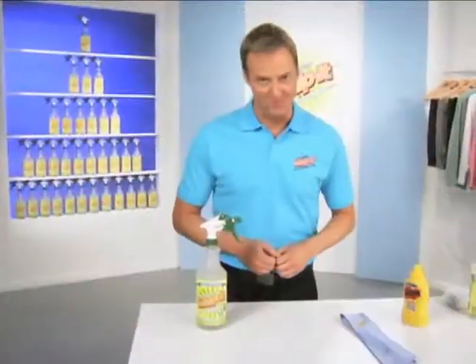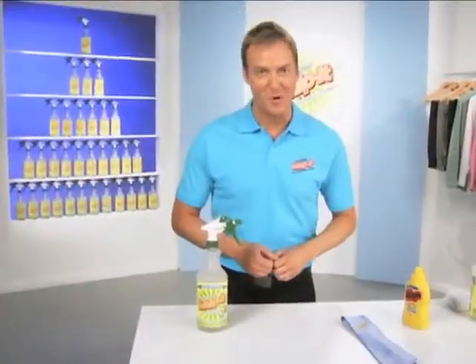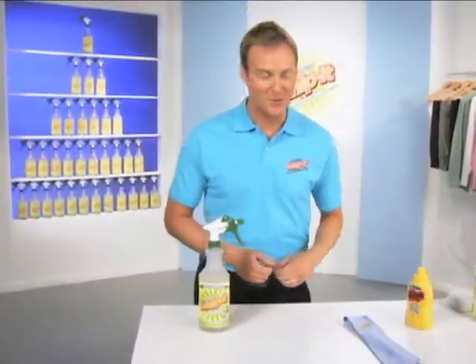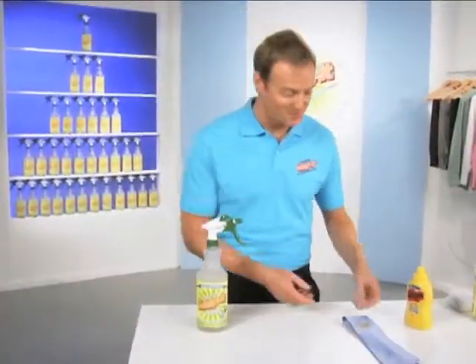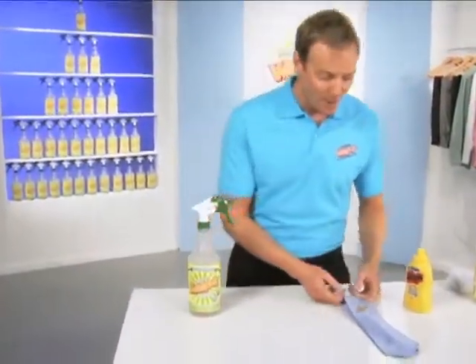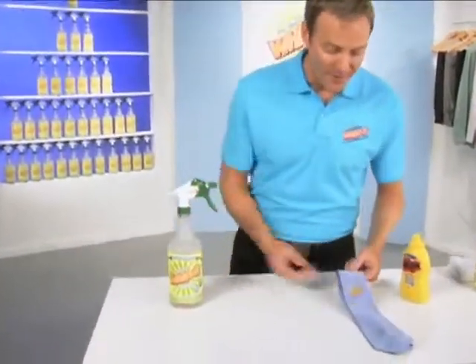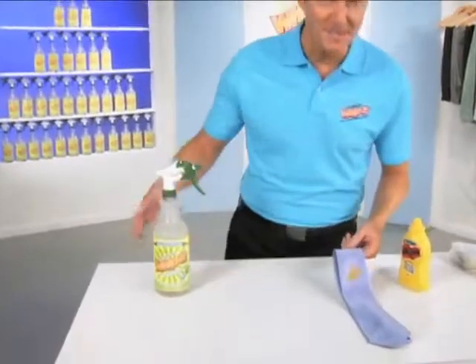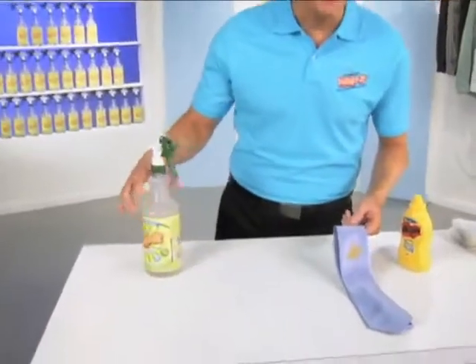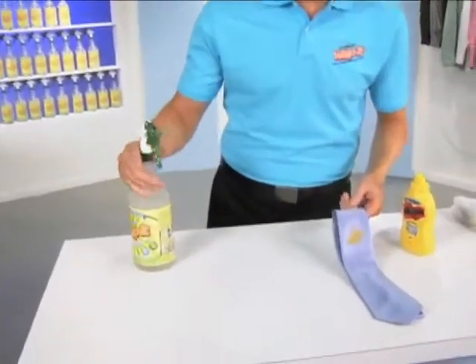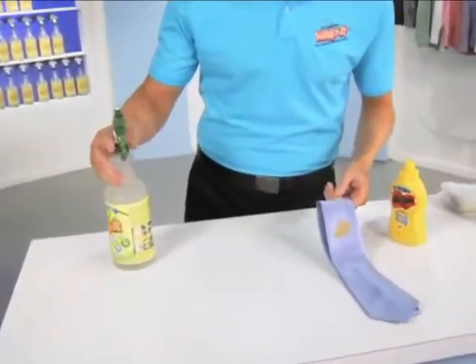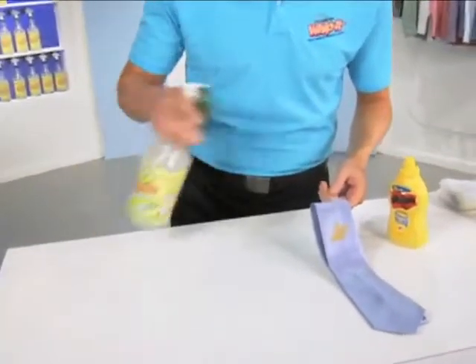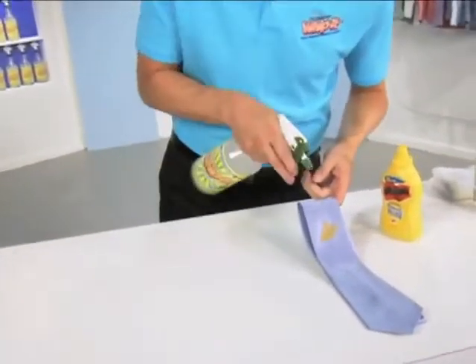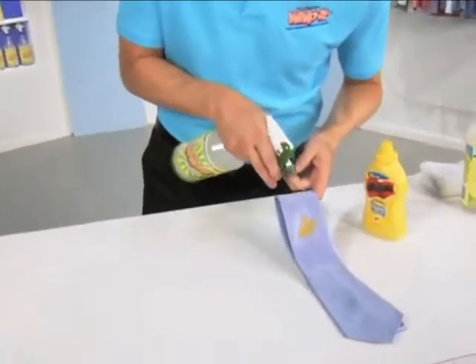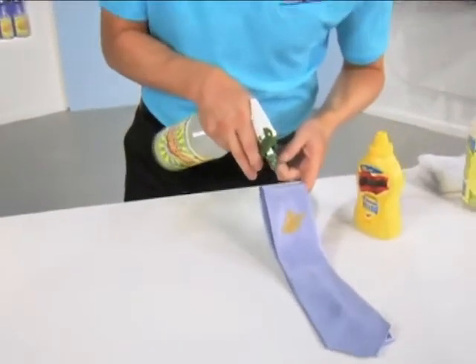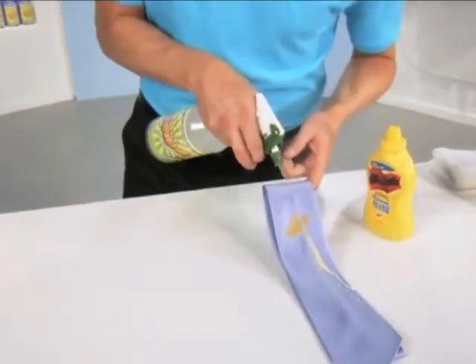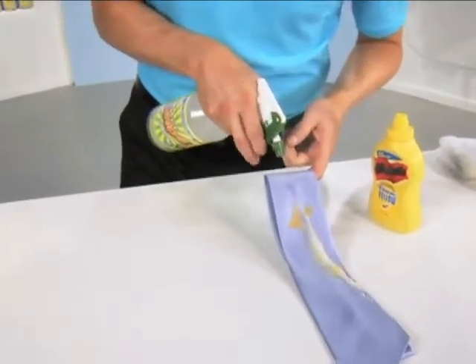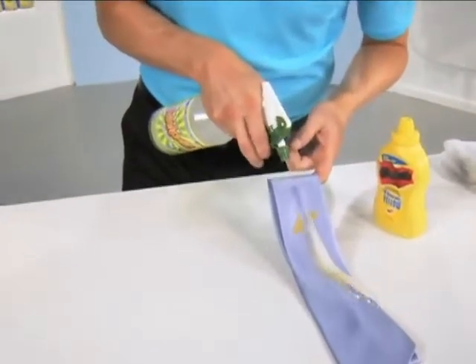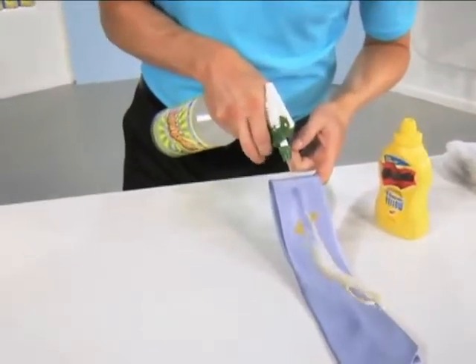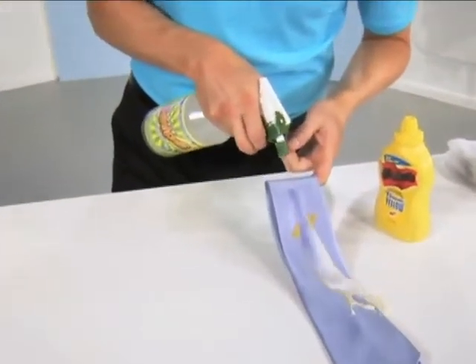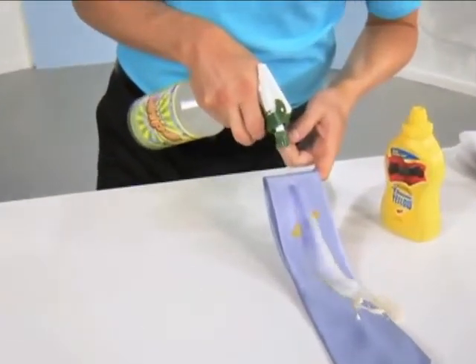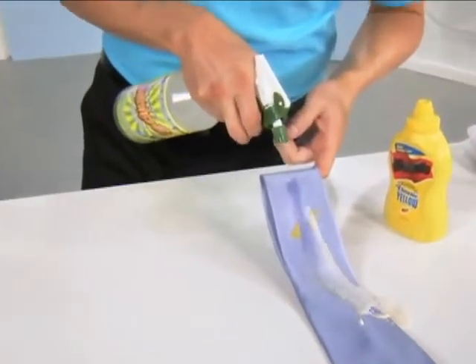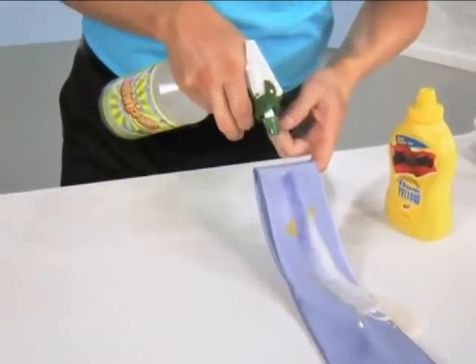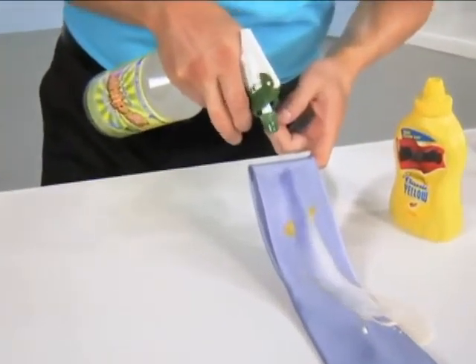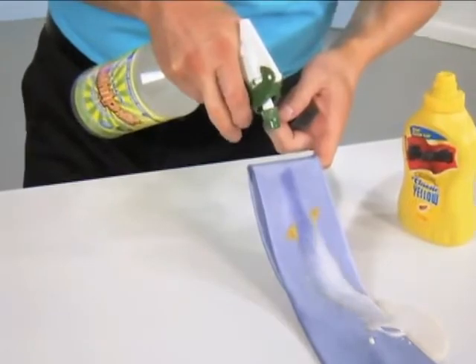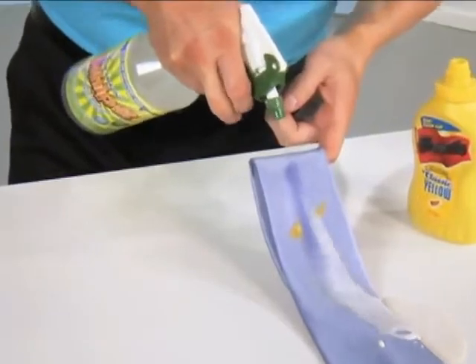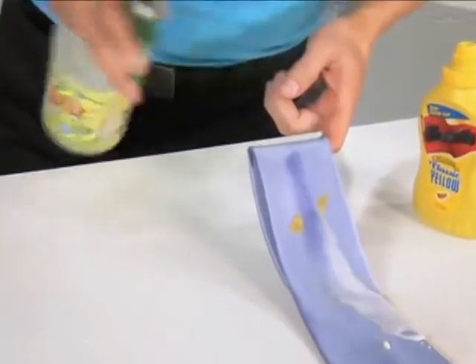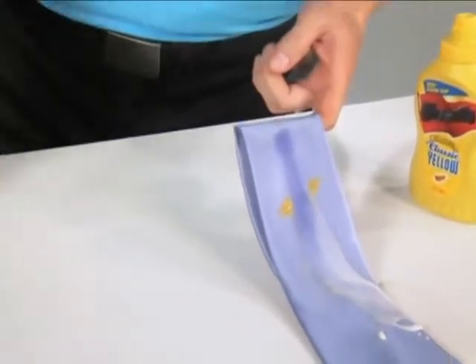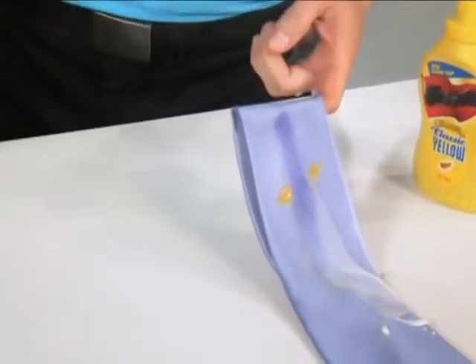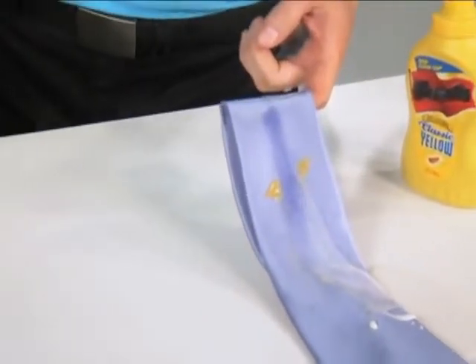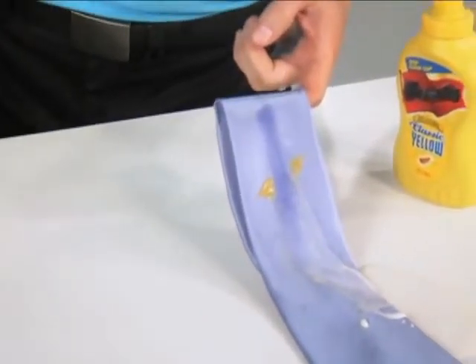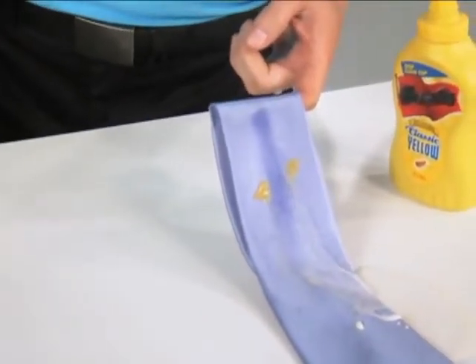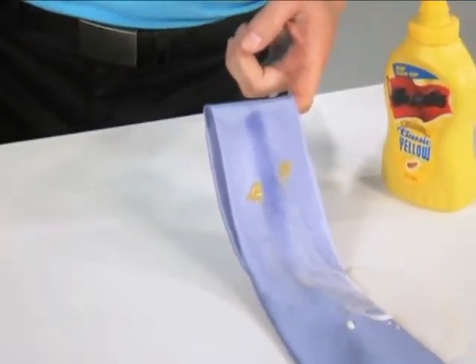Want more proof? Well, this is a mustard stain on a silk tie. All you do is spray and watch Whip It! blast the stain away. Check that out.